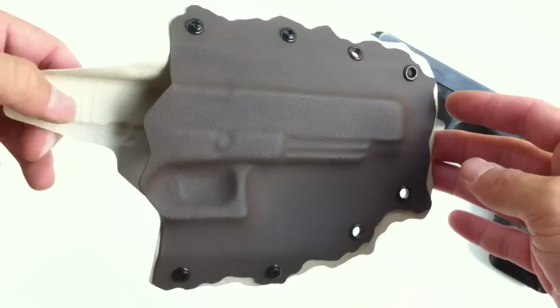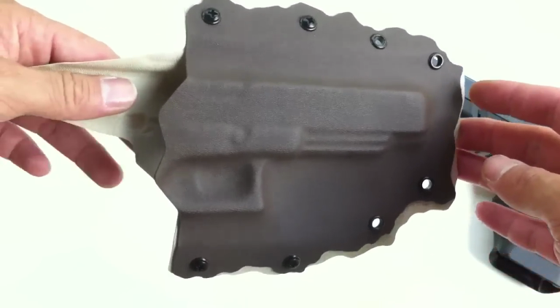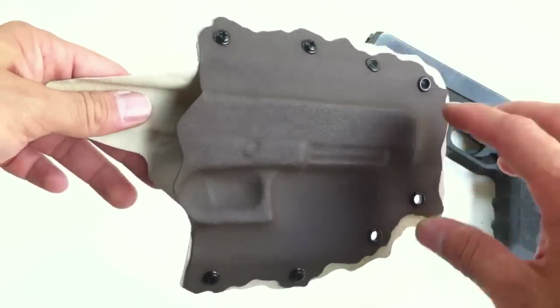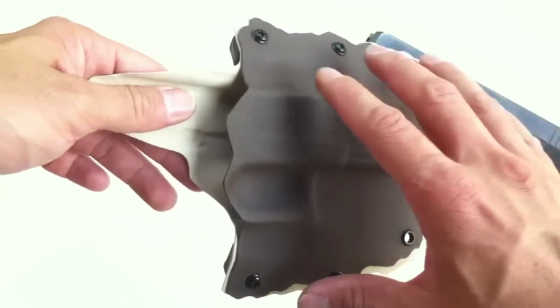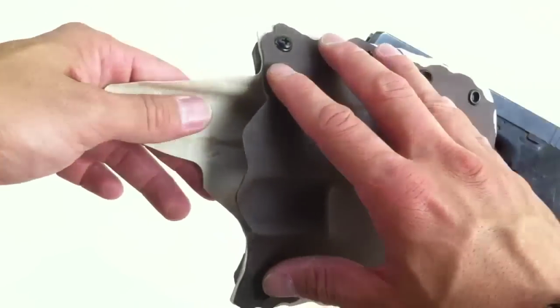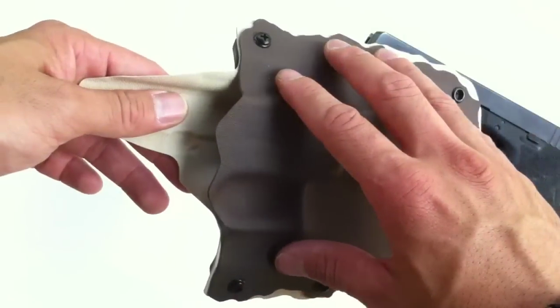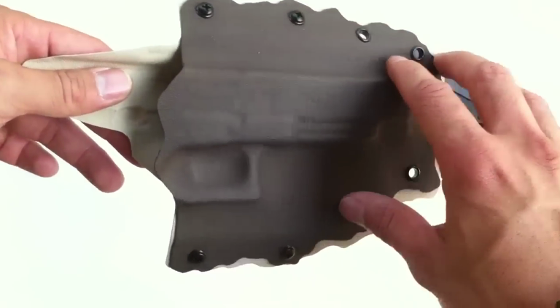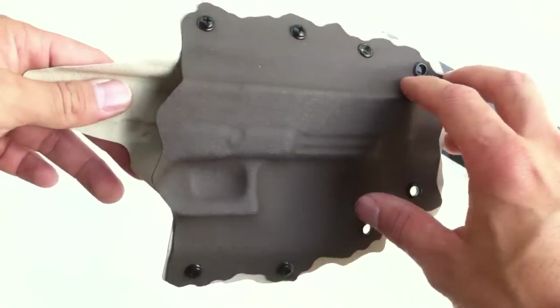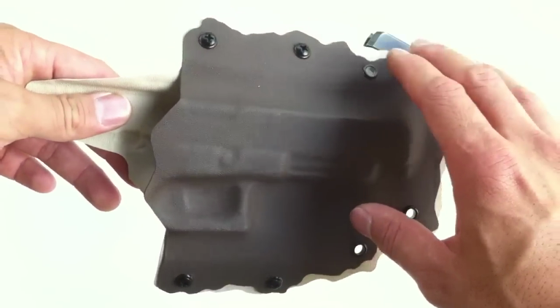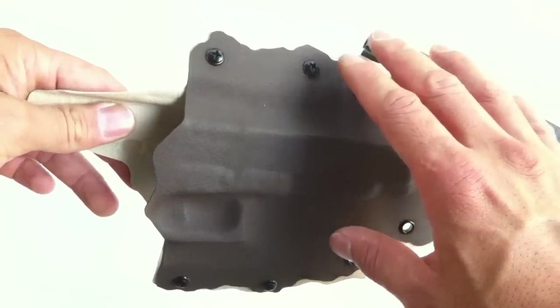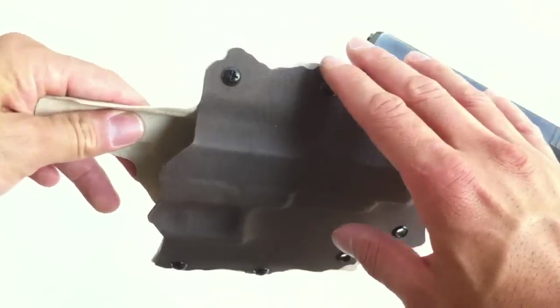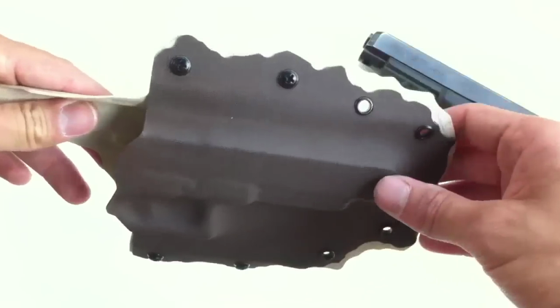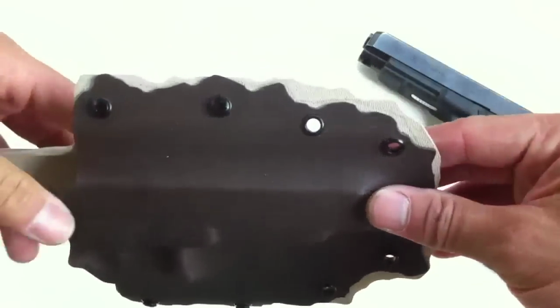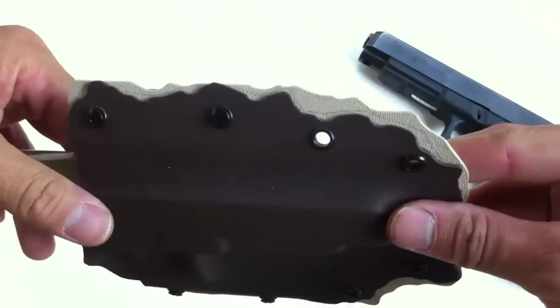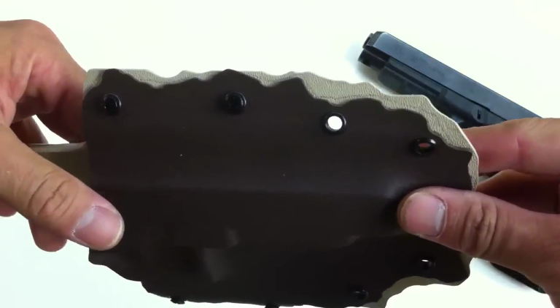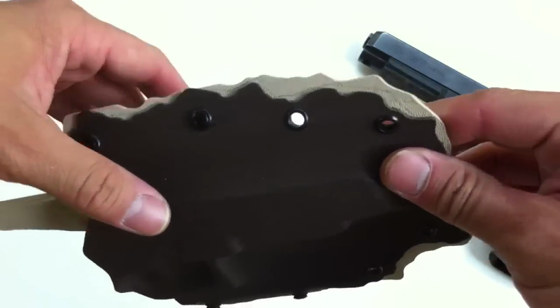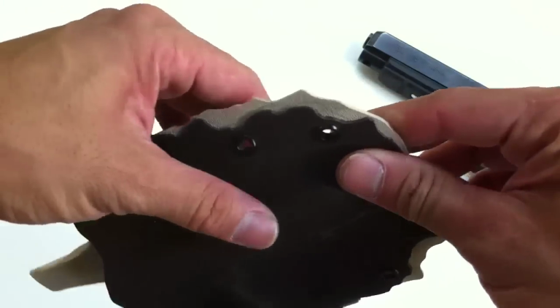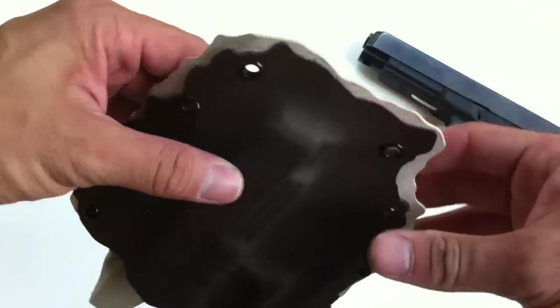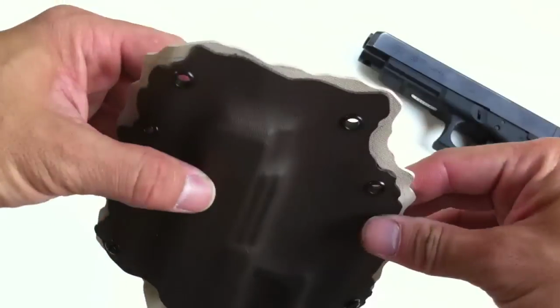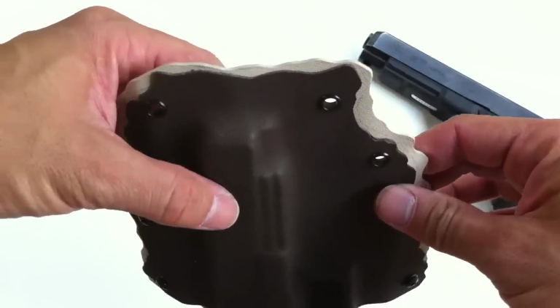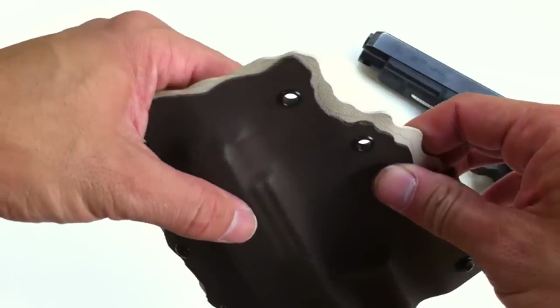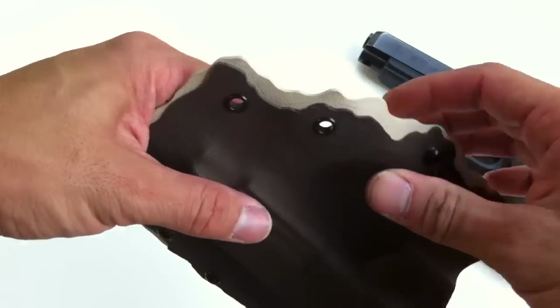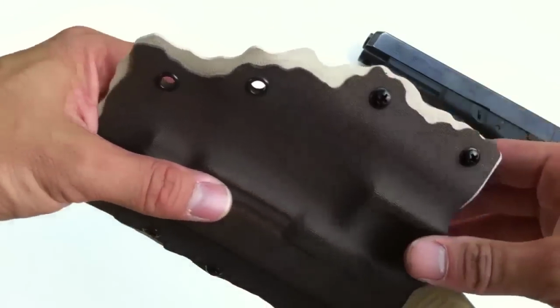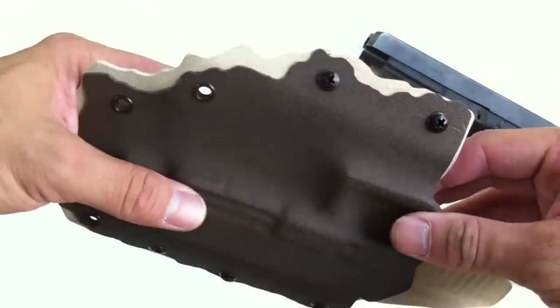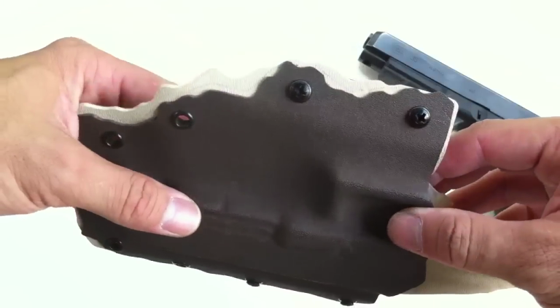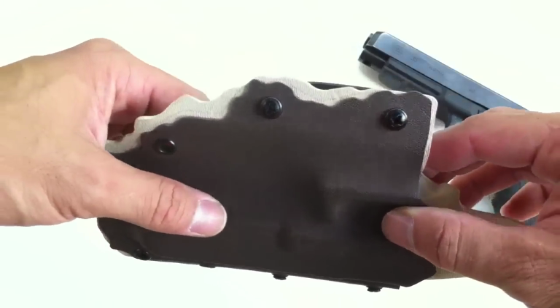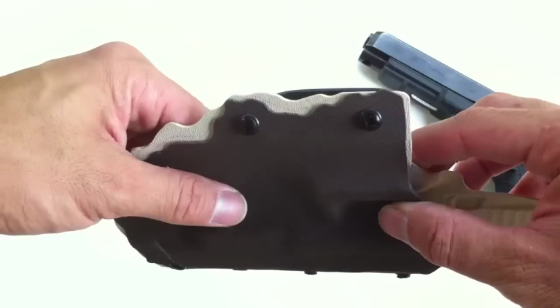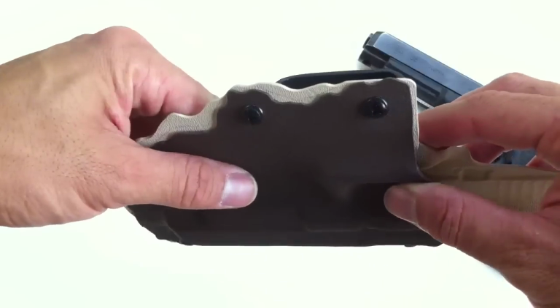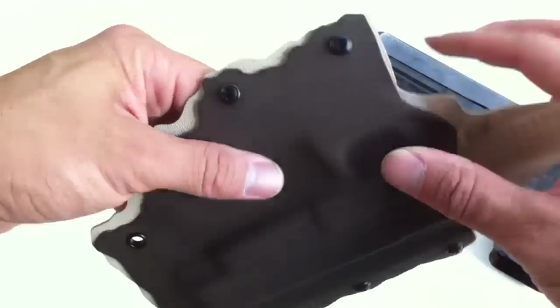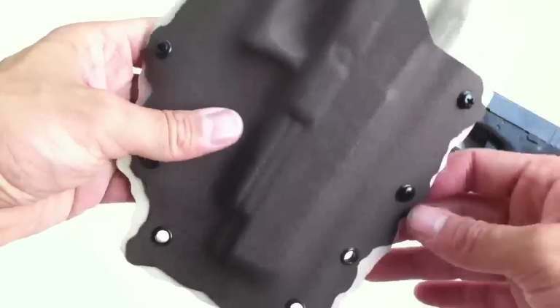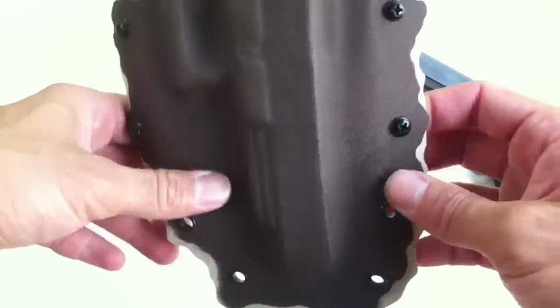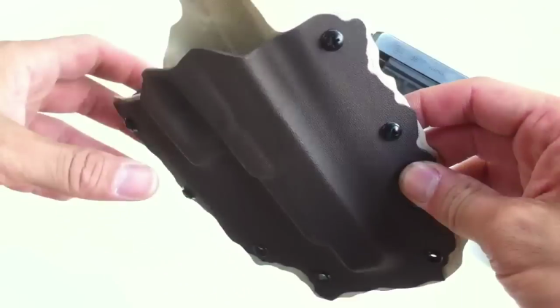What I did with this one is I used a brown kydex in the front and a tan kydex in the back. The edges aren't flush, so you get that two-tone effect.